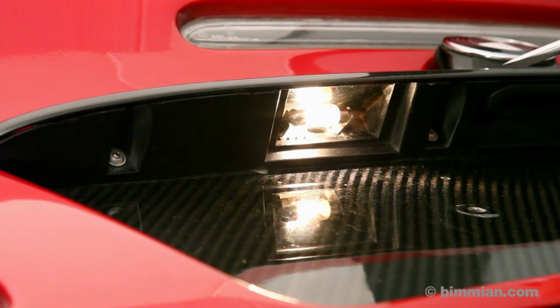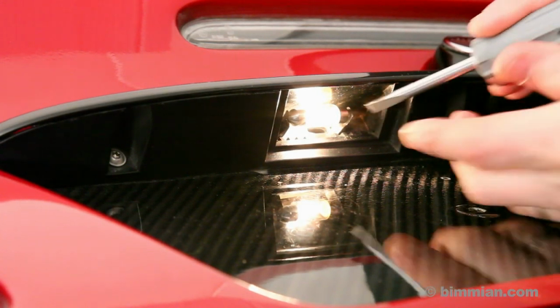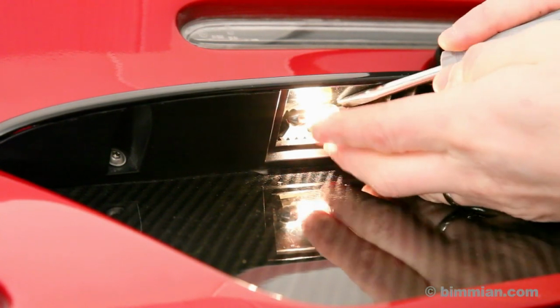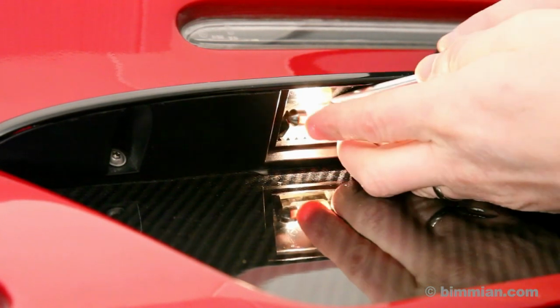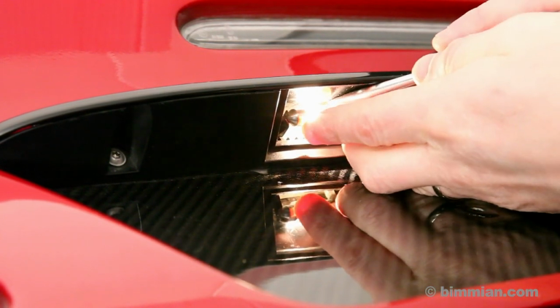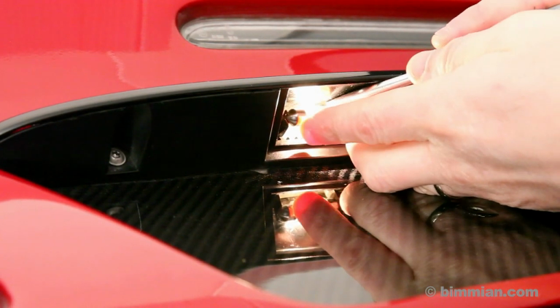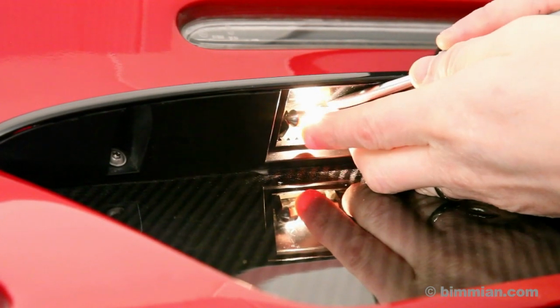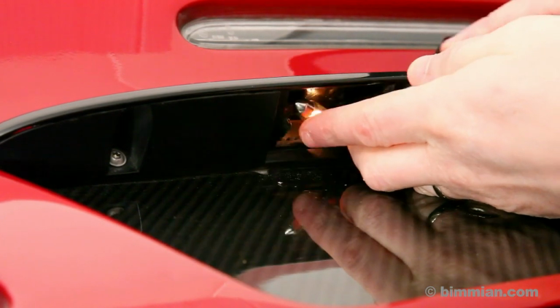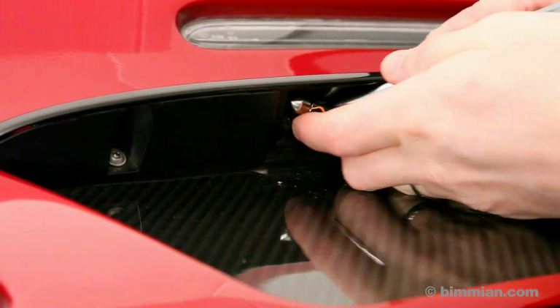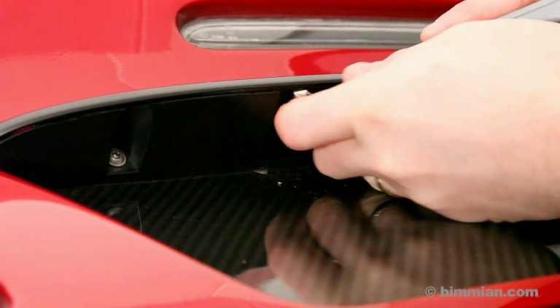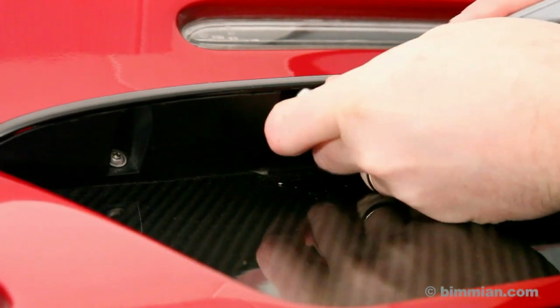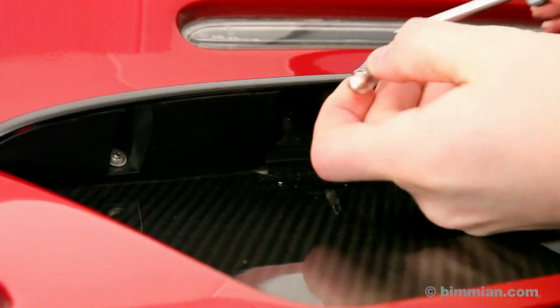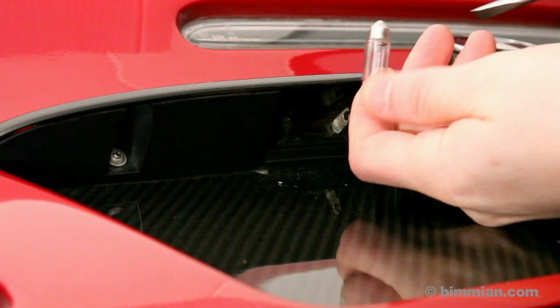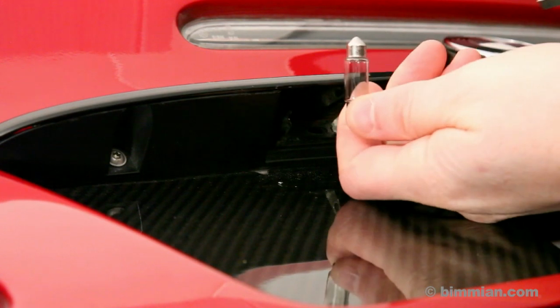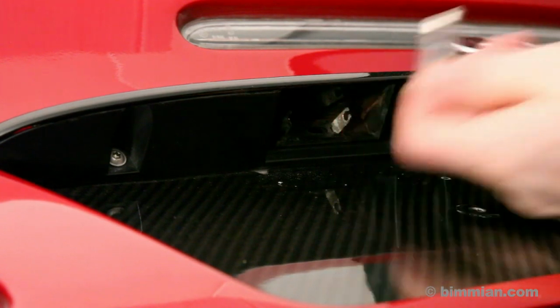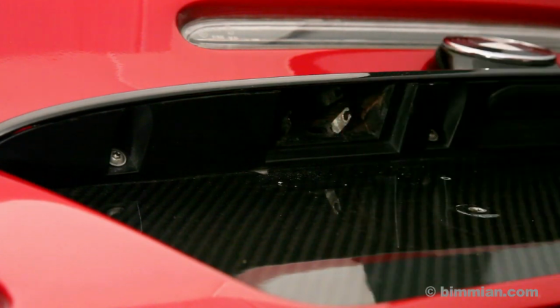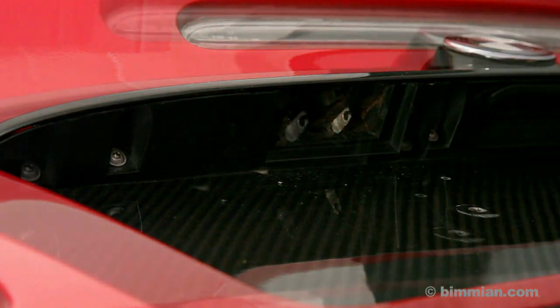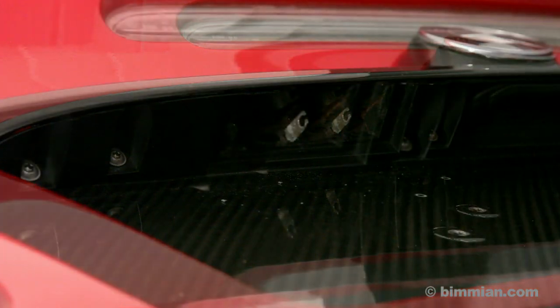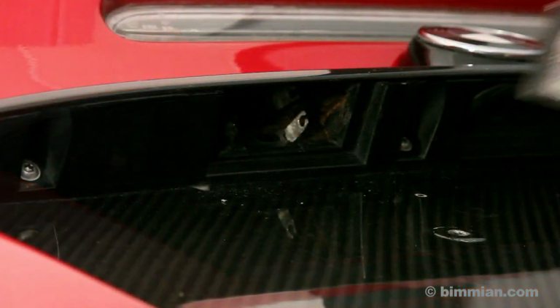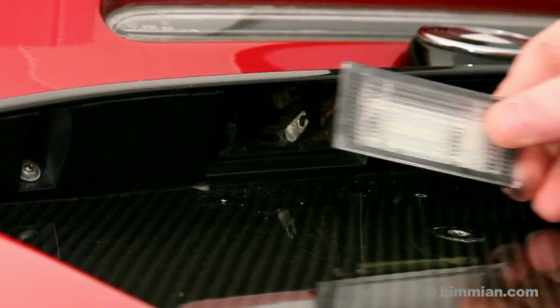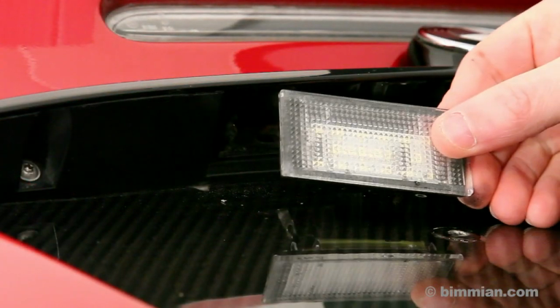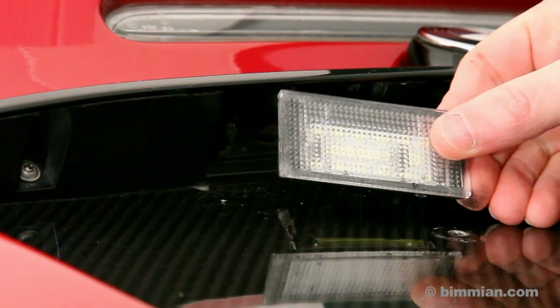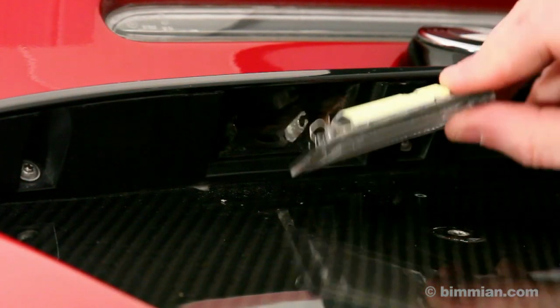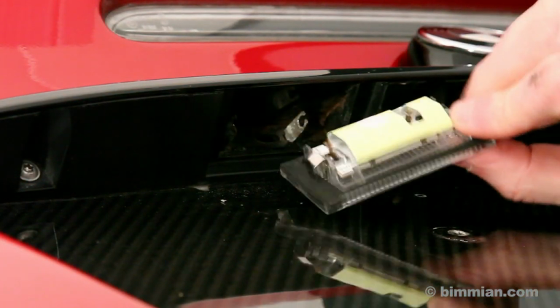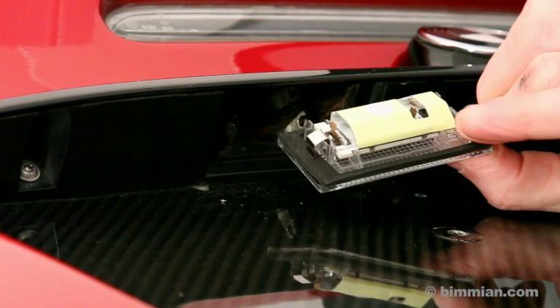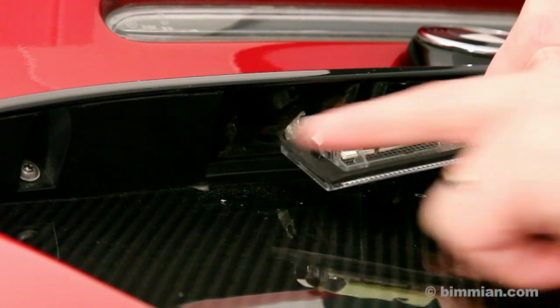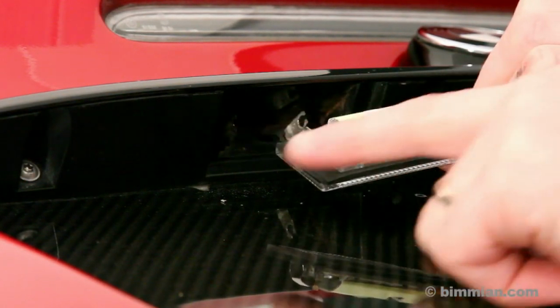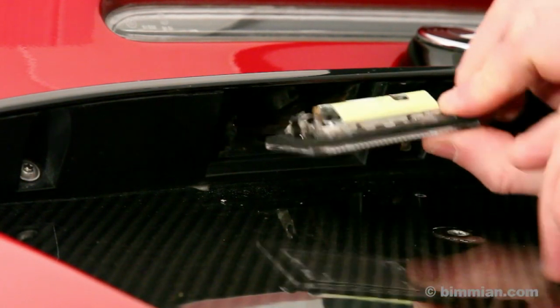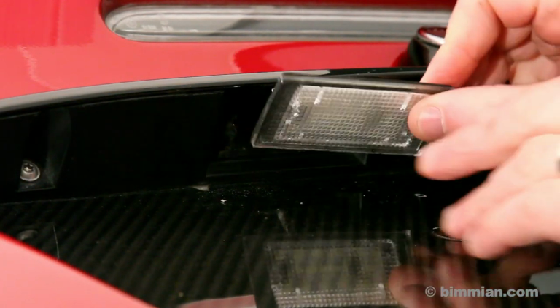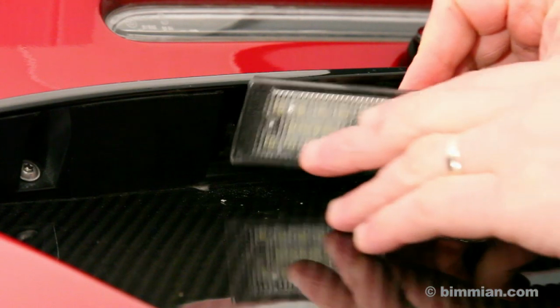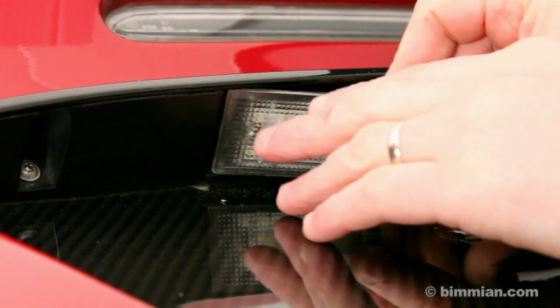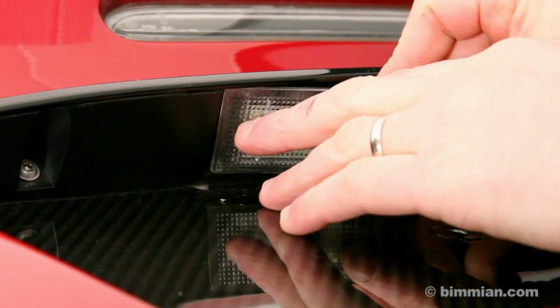Remove your OEM bulb. Install your new lens by popping it into place, noting which lens goes where.